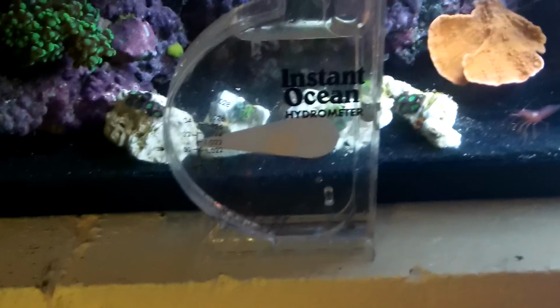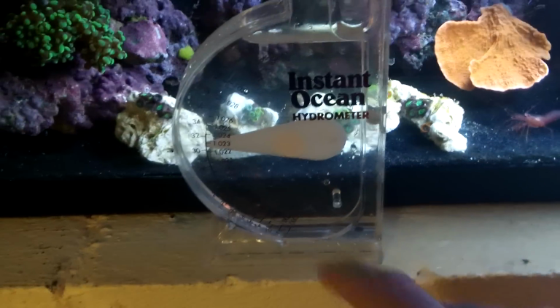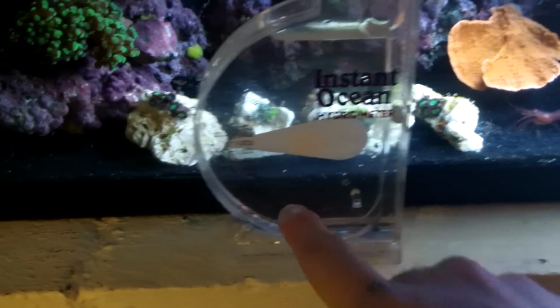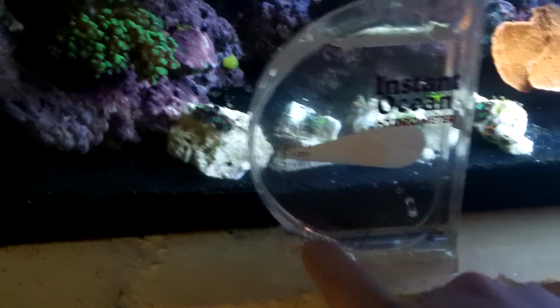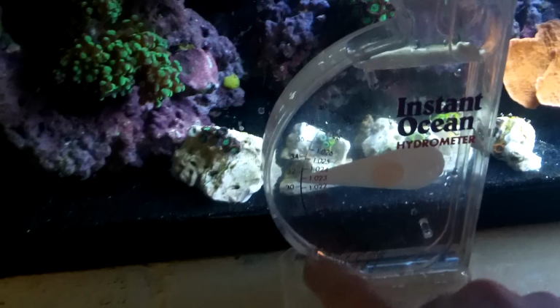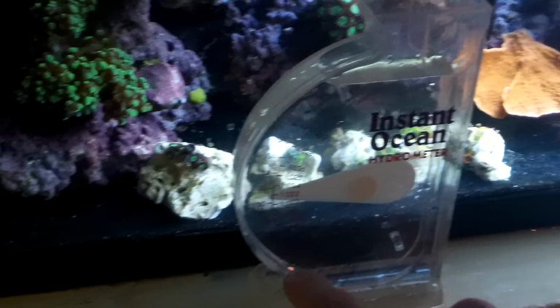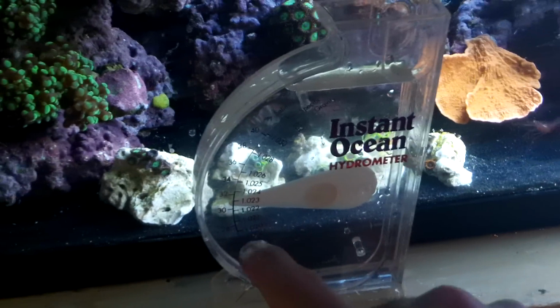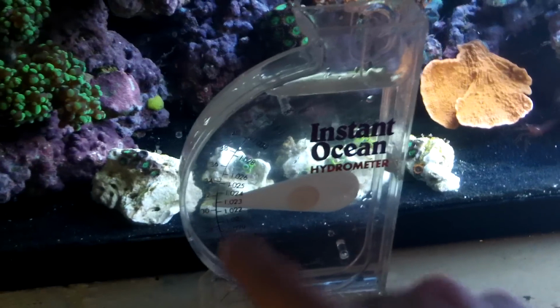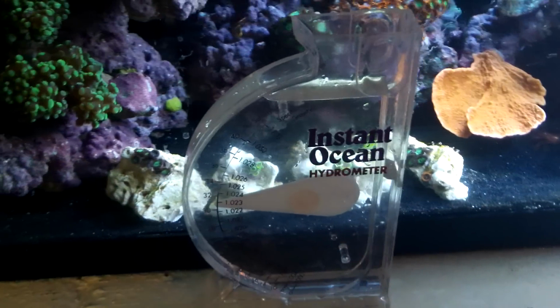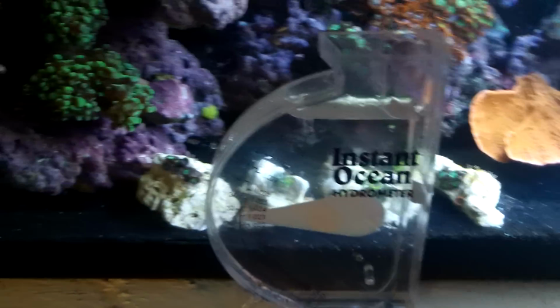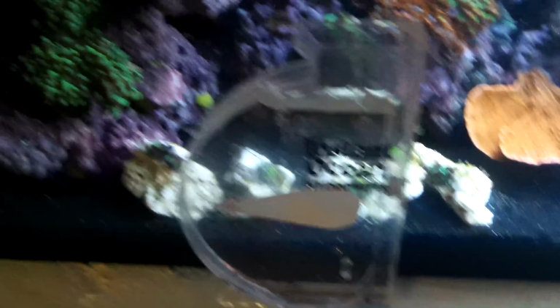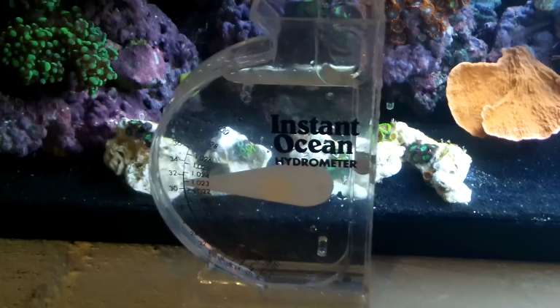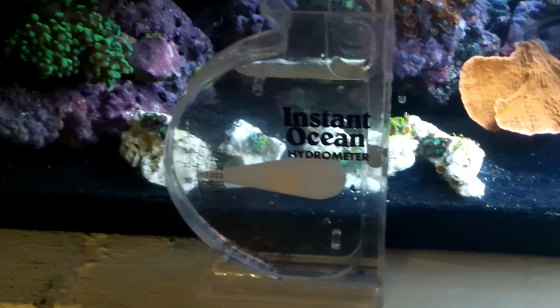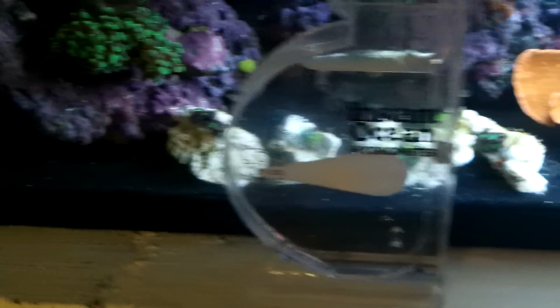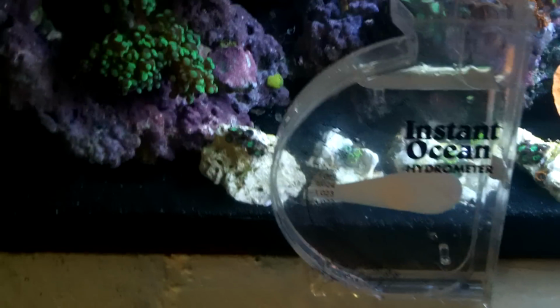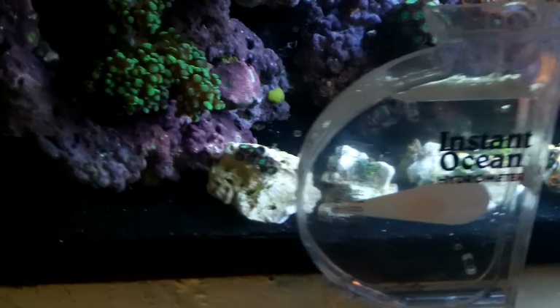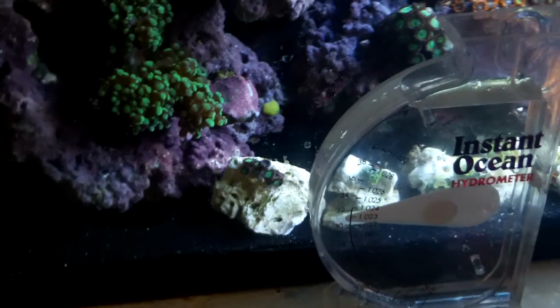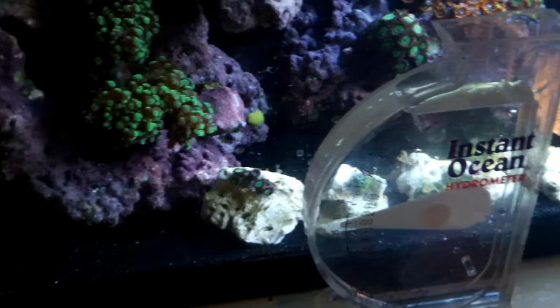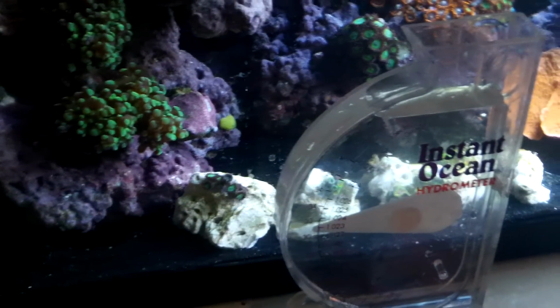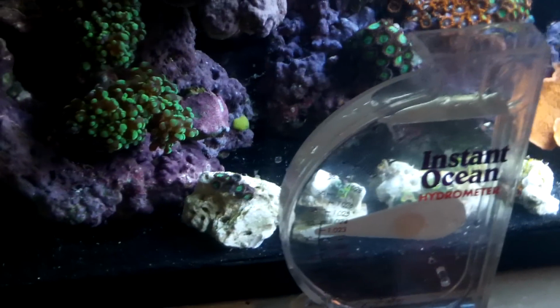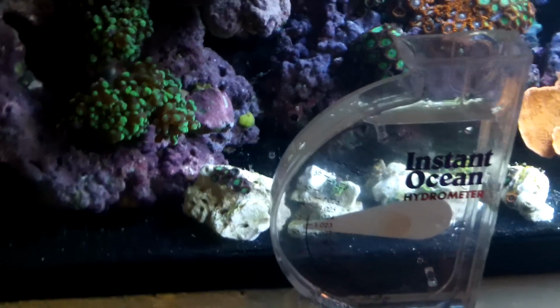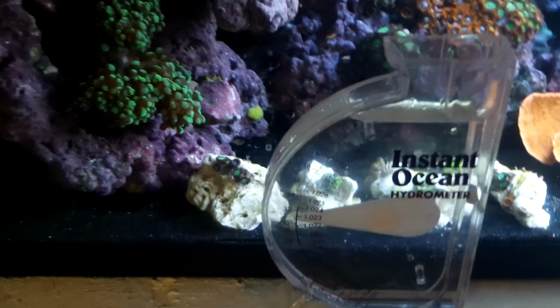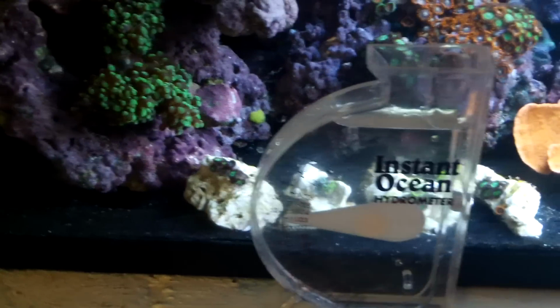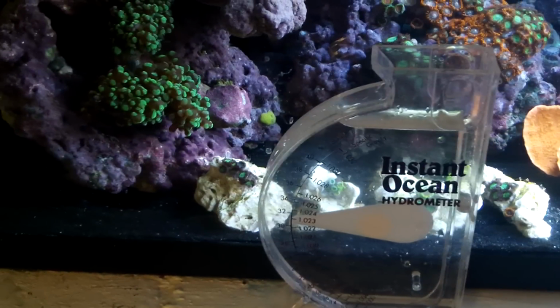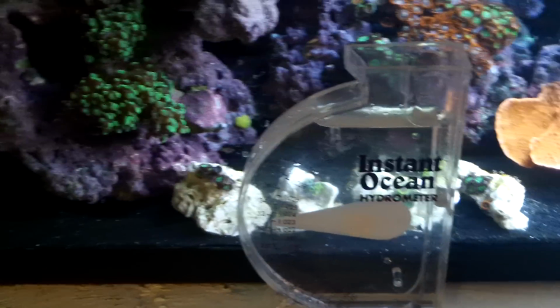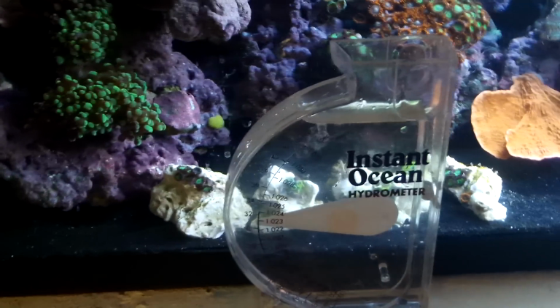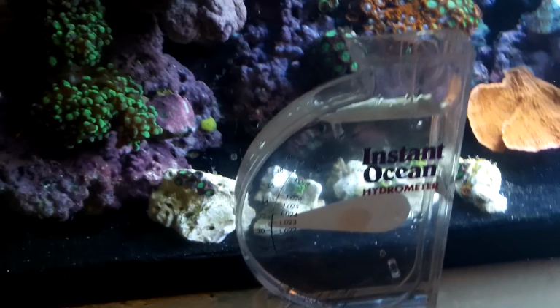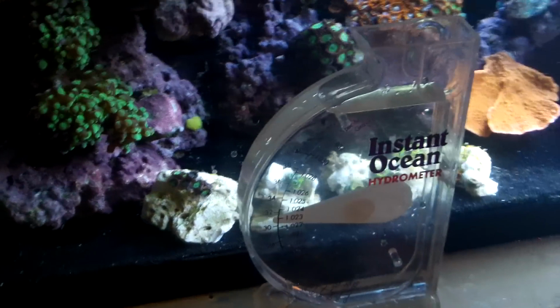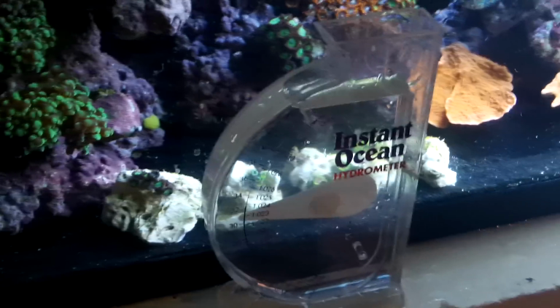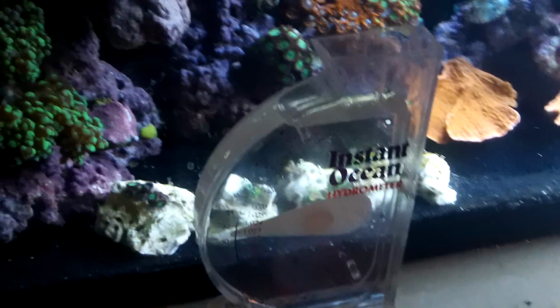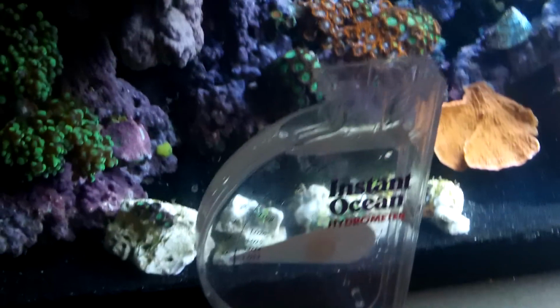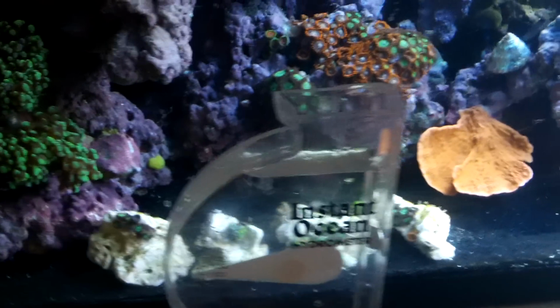You want your salinity at 1.024 for a reef tank — that's pretty much the safe zone. You can go 1.025 or 1.023 with no problems, or even a little bit higher.